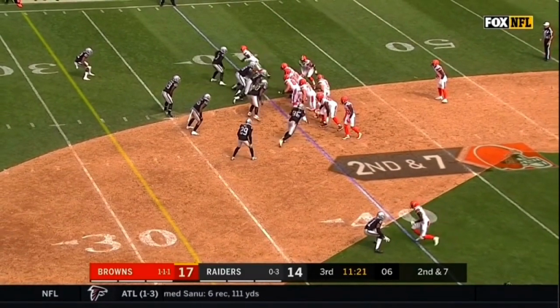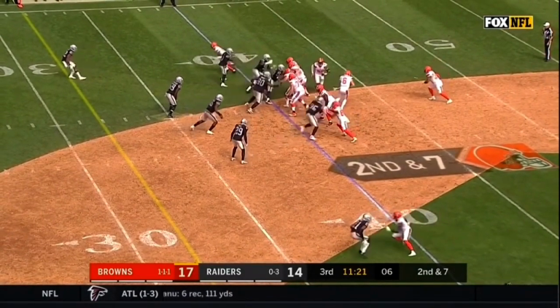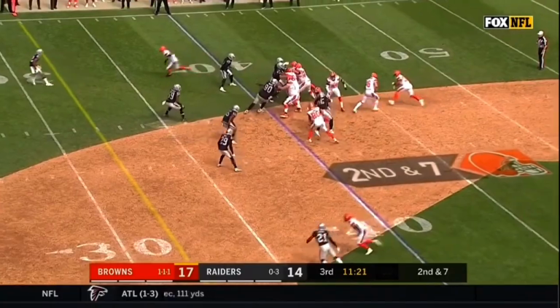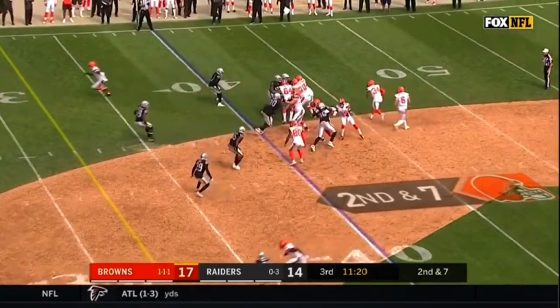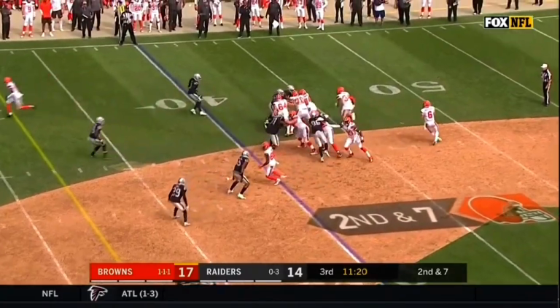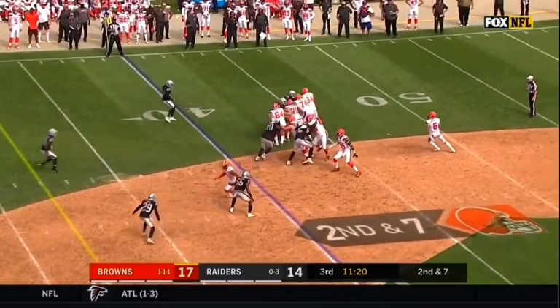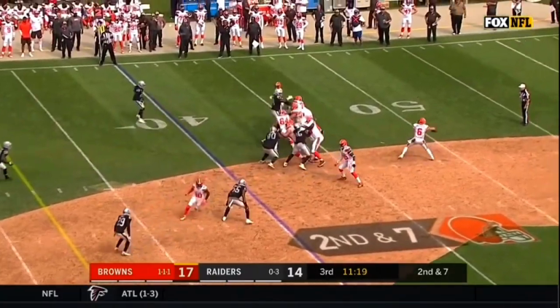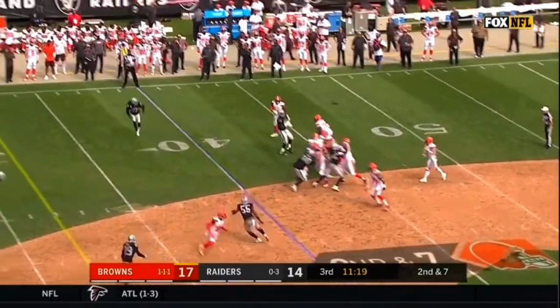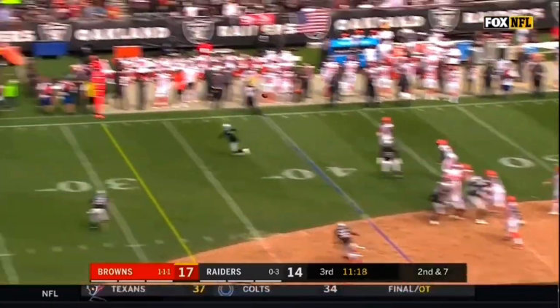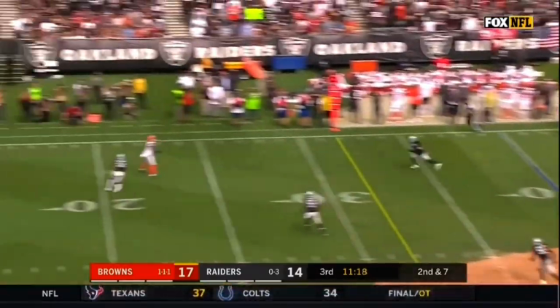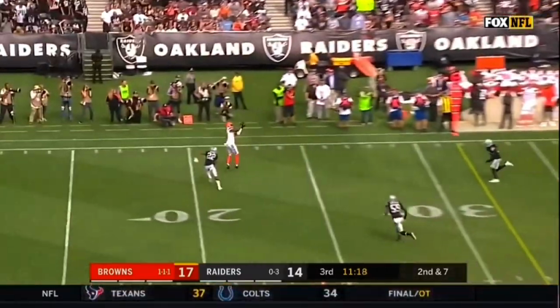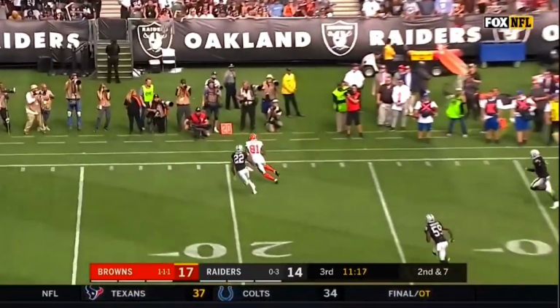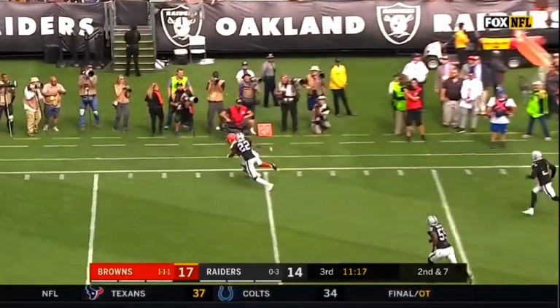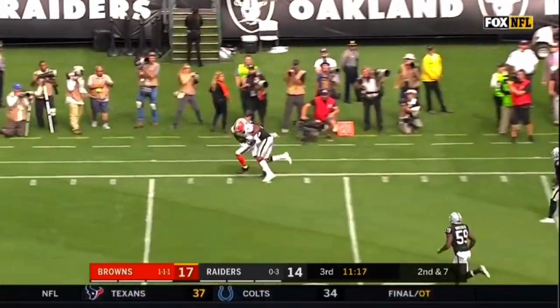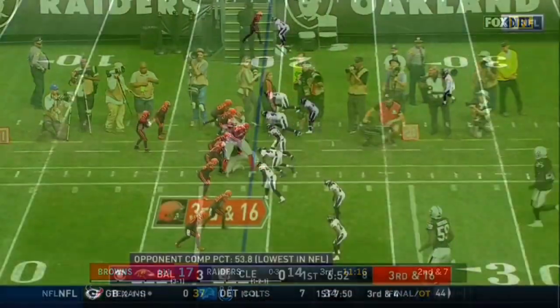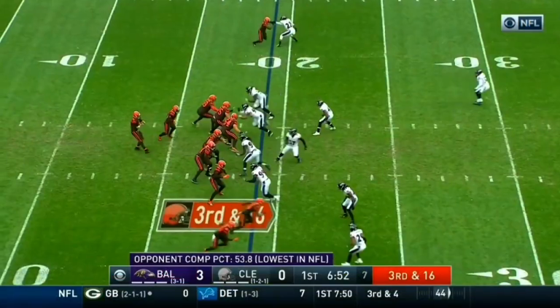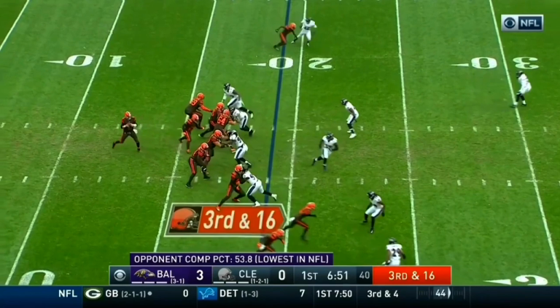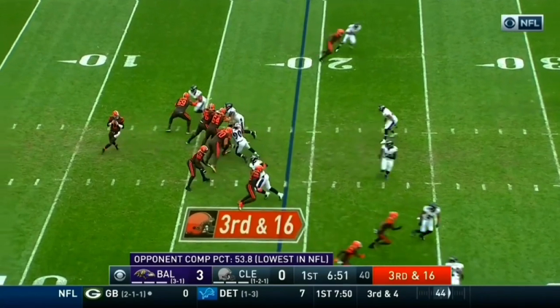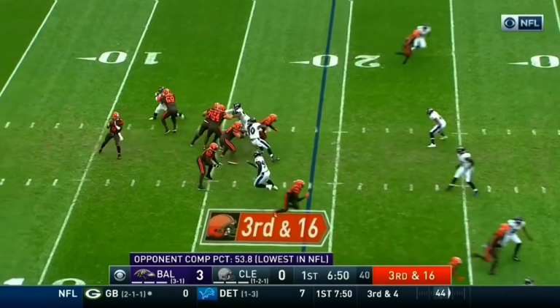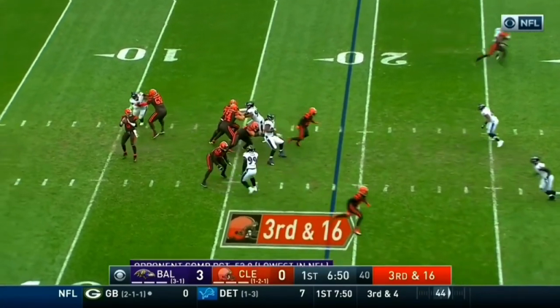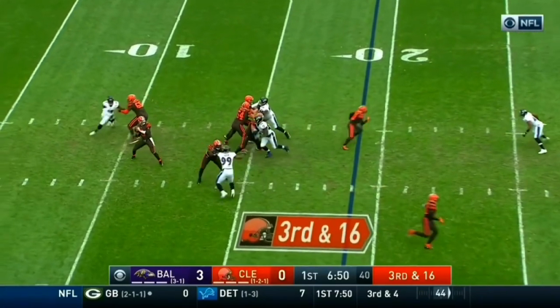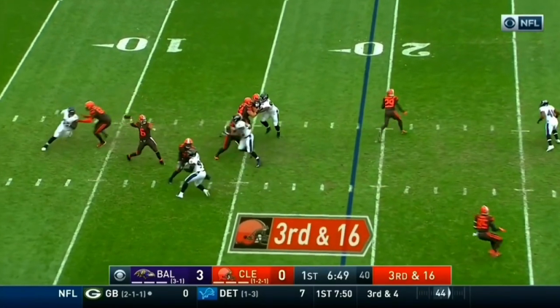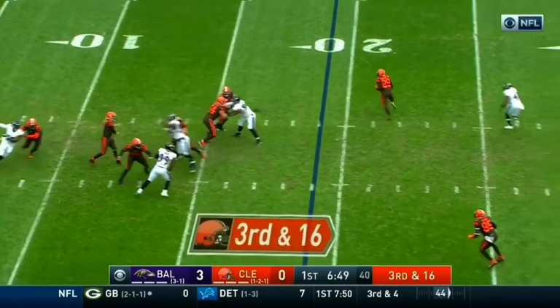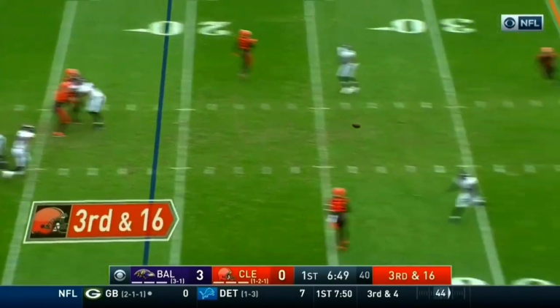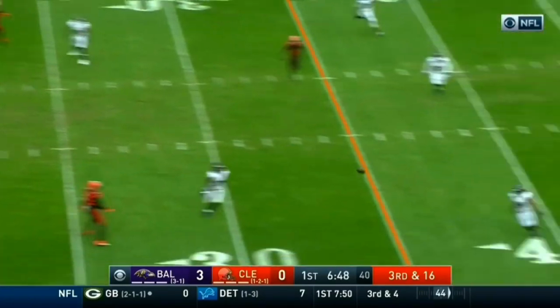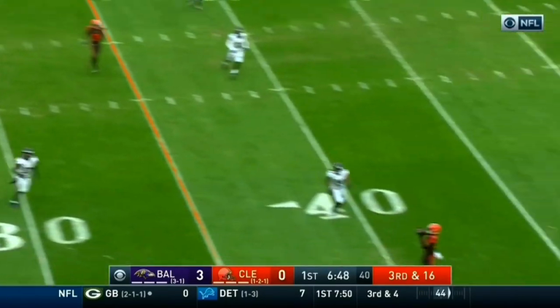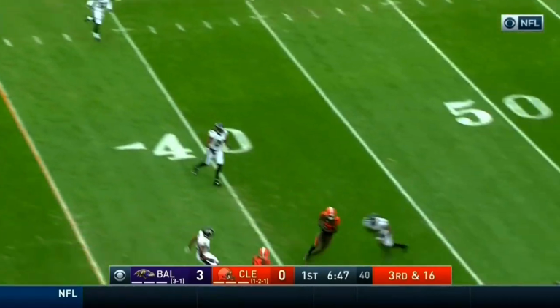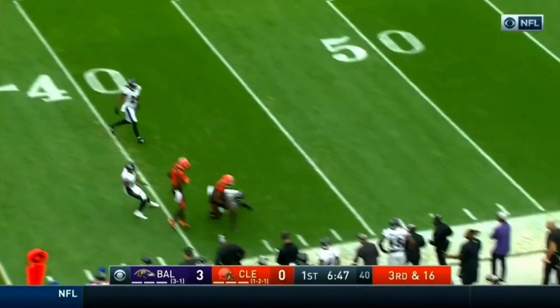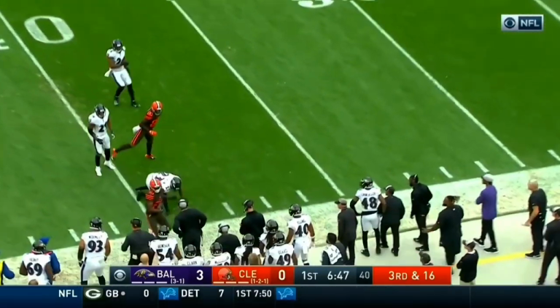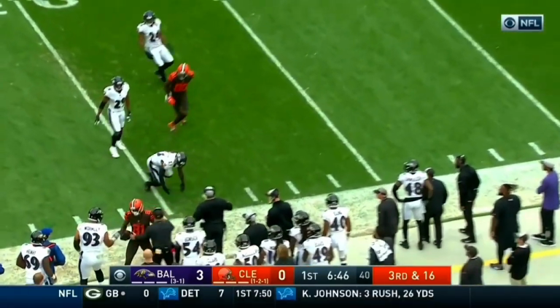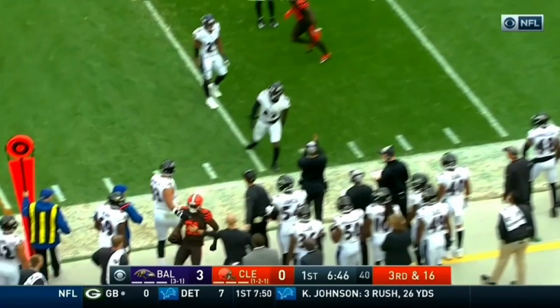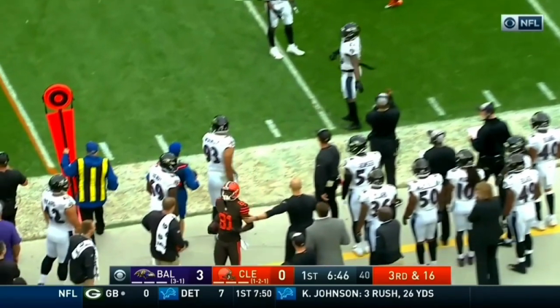Second down and 7 off the fake to hide. Mayfield fires and it's caught by Higgins. Third down and 16. Mayfield looking deep and completes it for a first down.